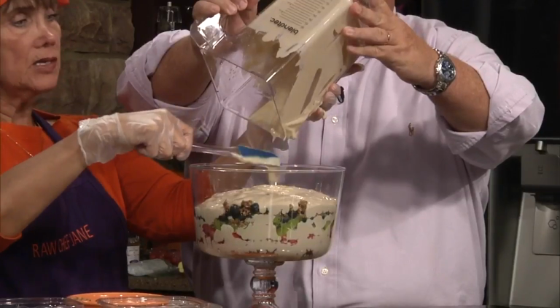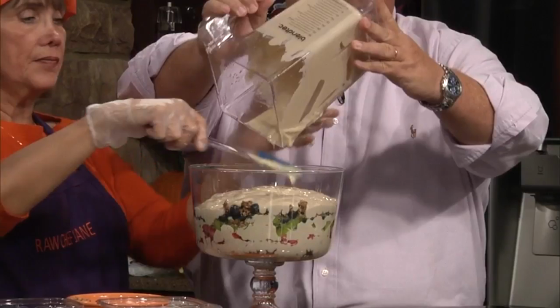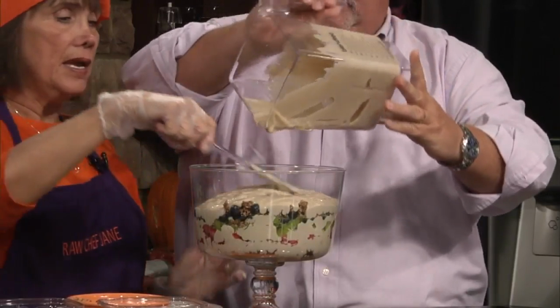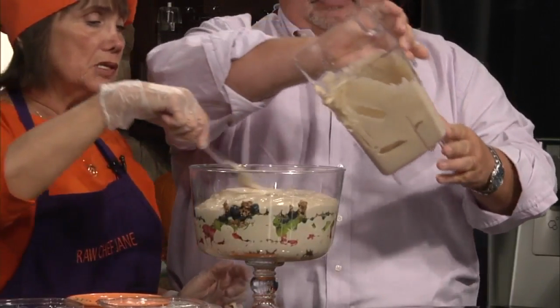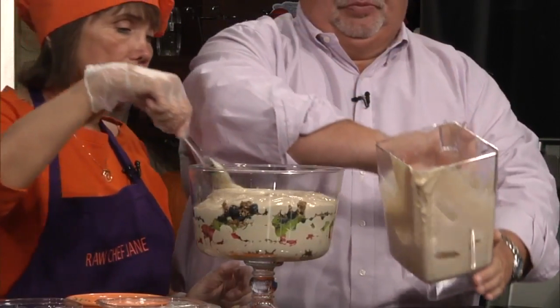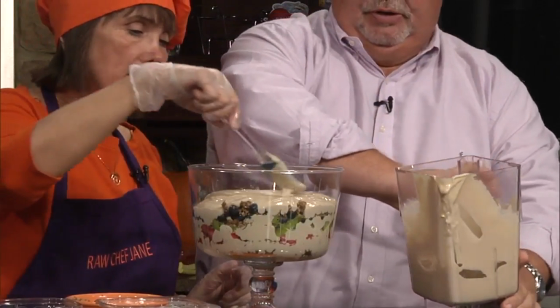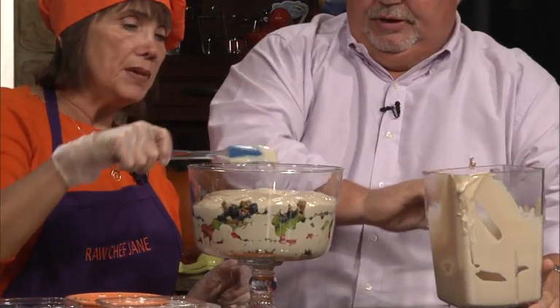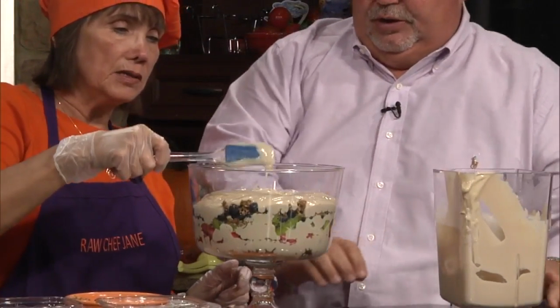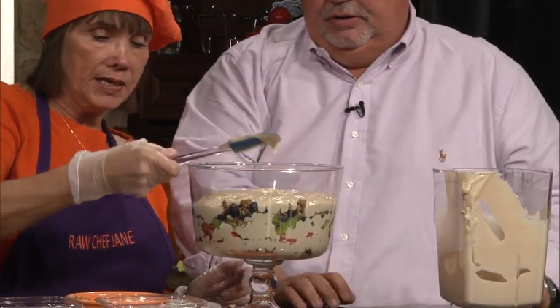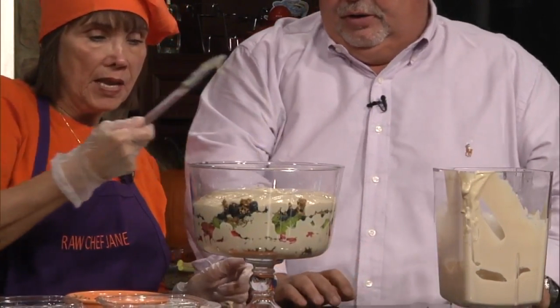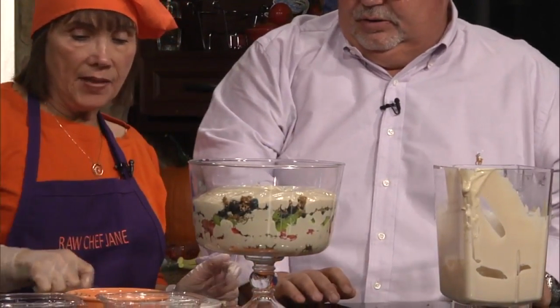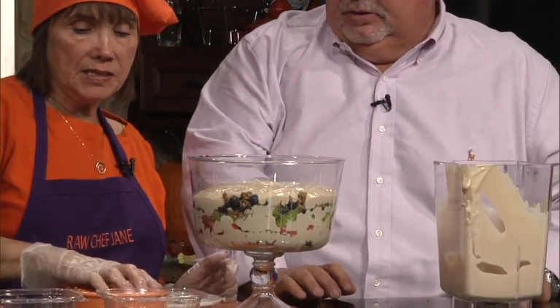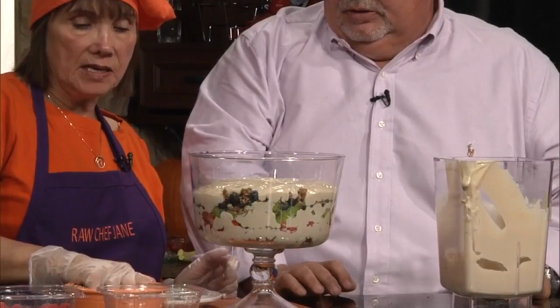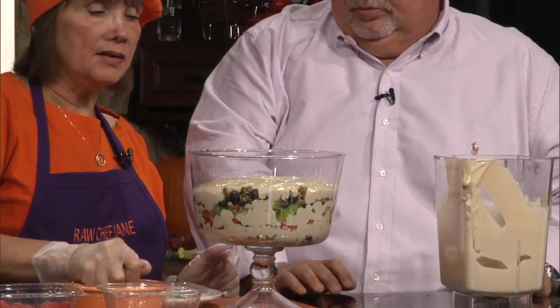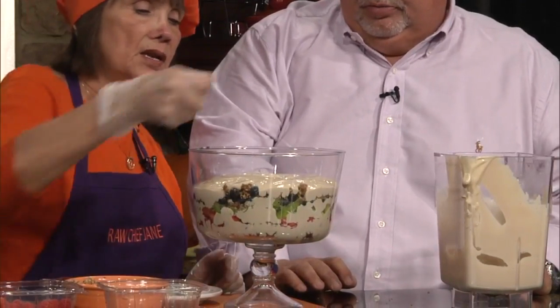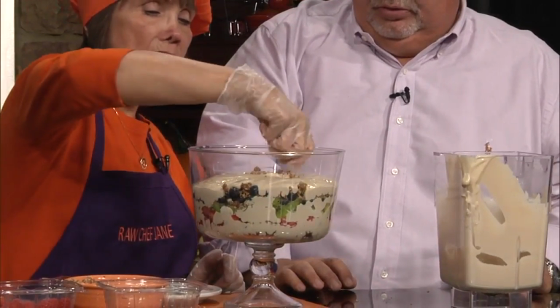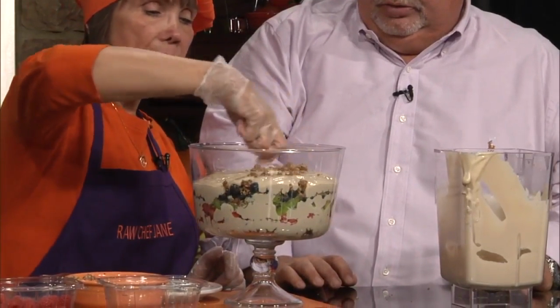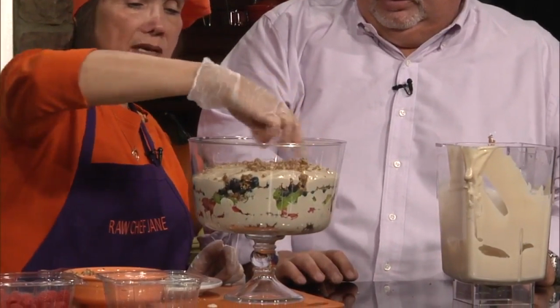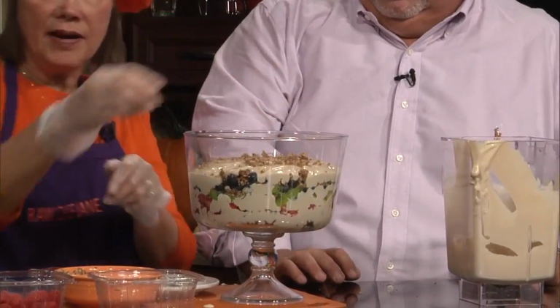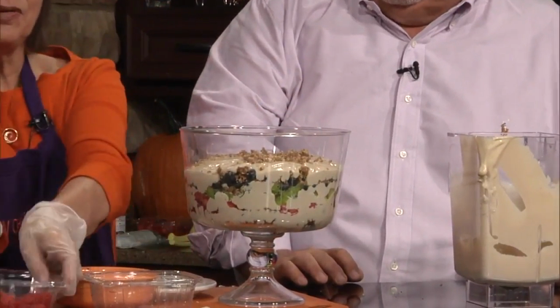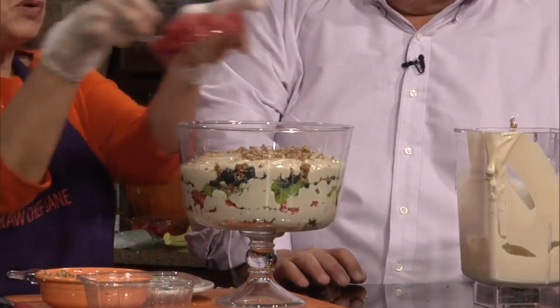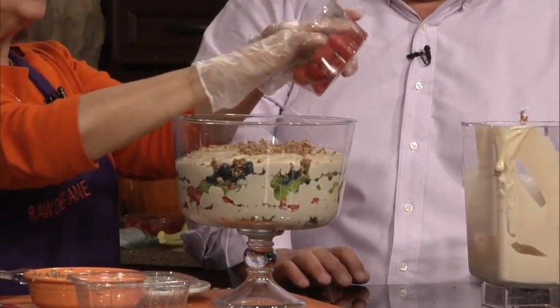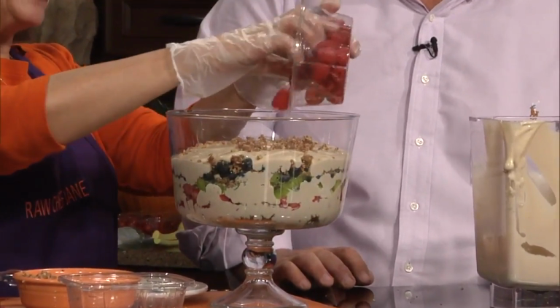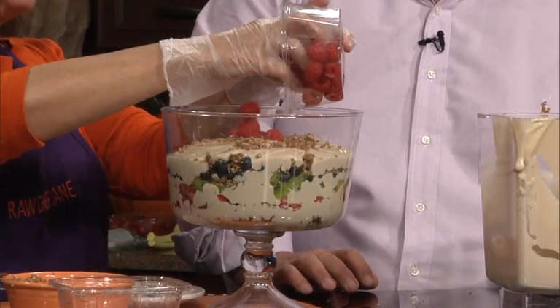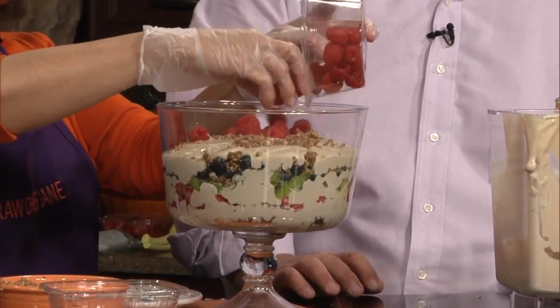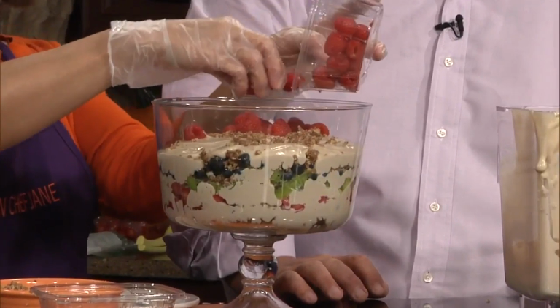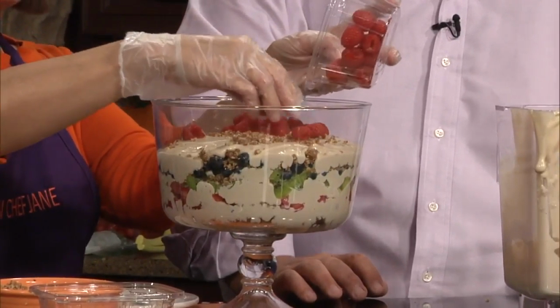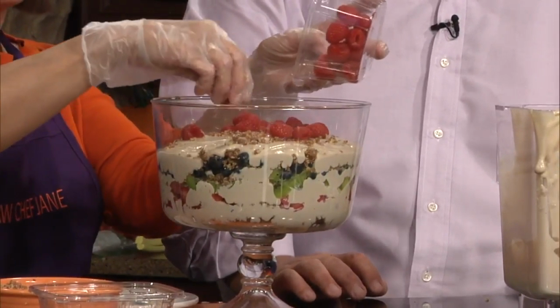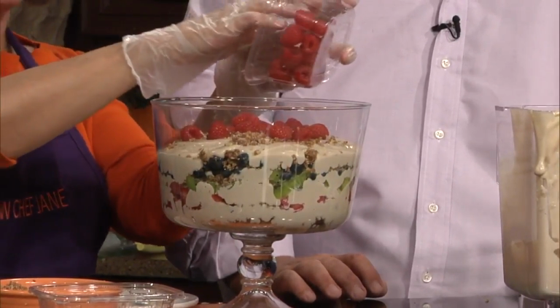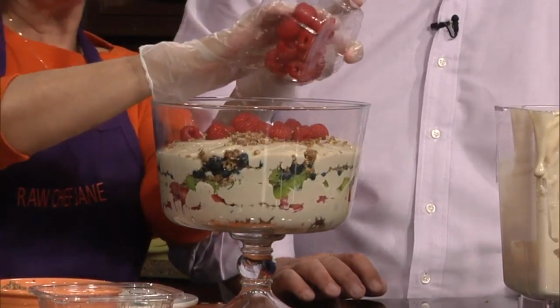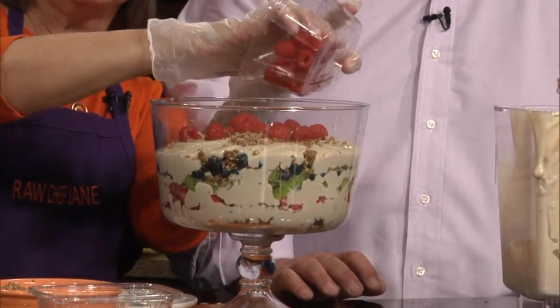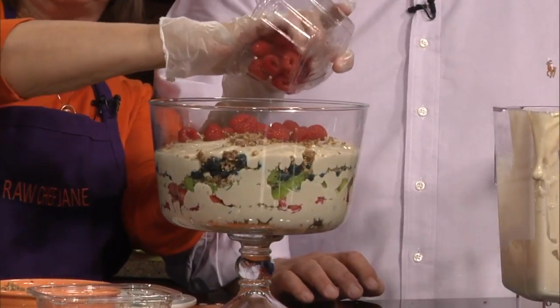That's good. Very good. And I'm just going to smooth this out a little bit and make it look a little pretty. And then I'm going to take some of this crumb topping, put it on there, and I'm going to put this last layer. And I have raspberries left, even though I have a raspberry eater right next to me.